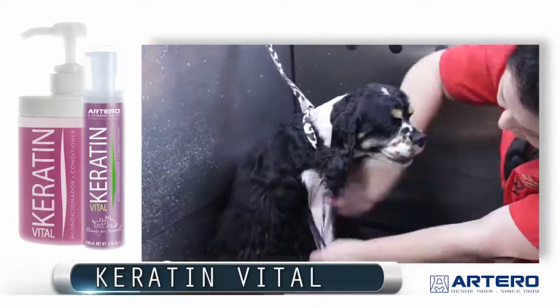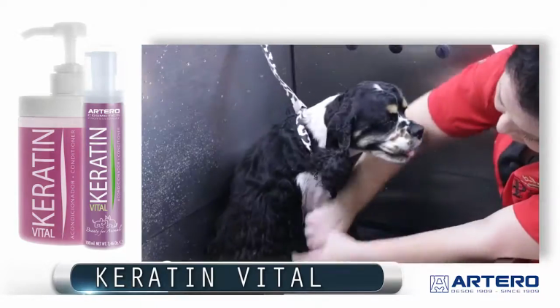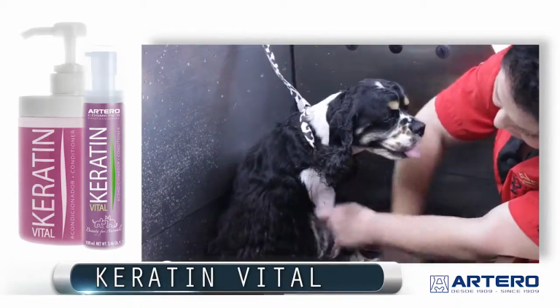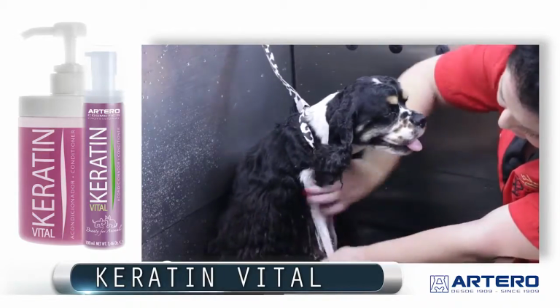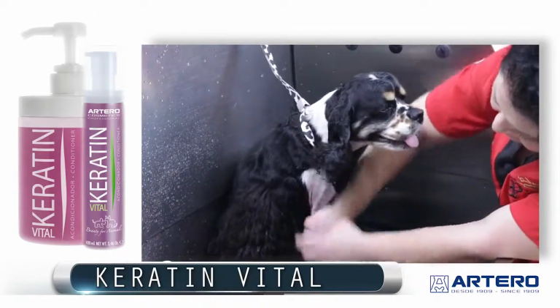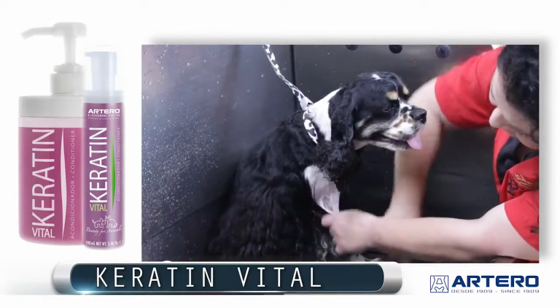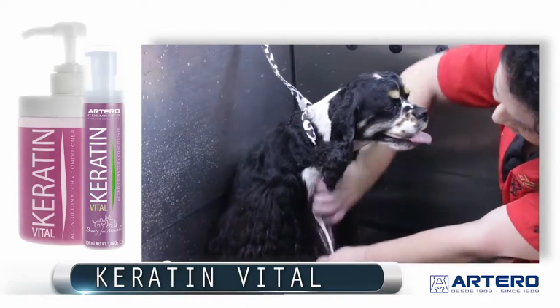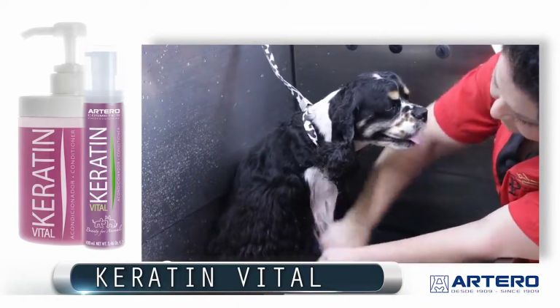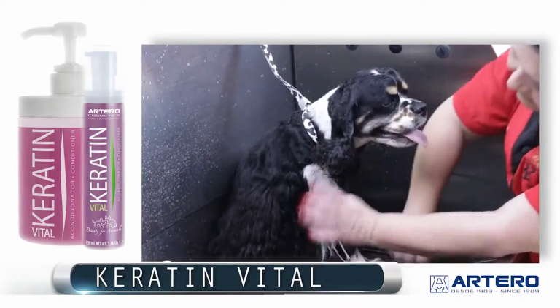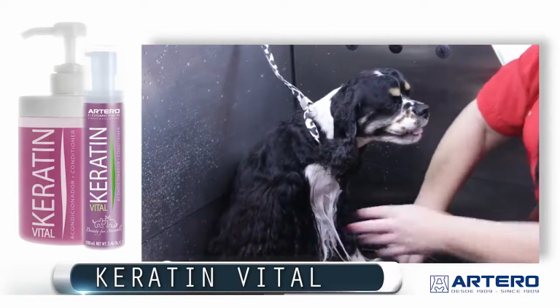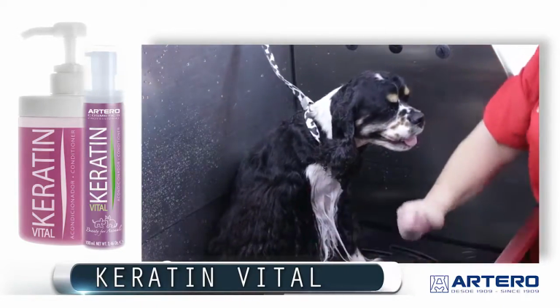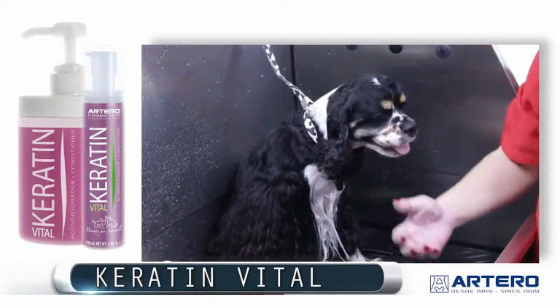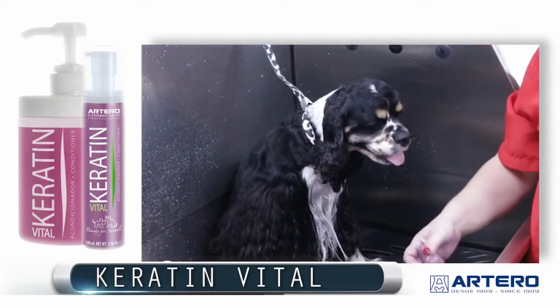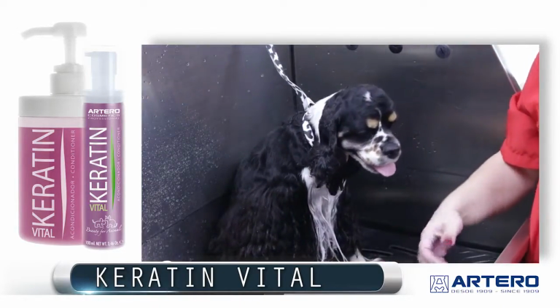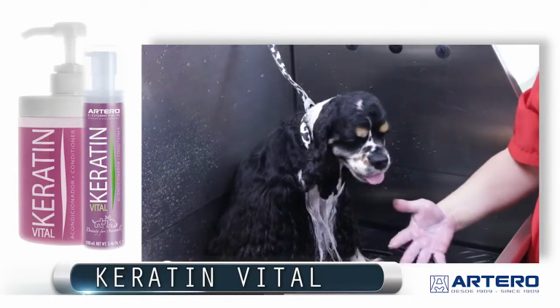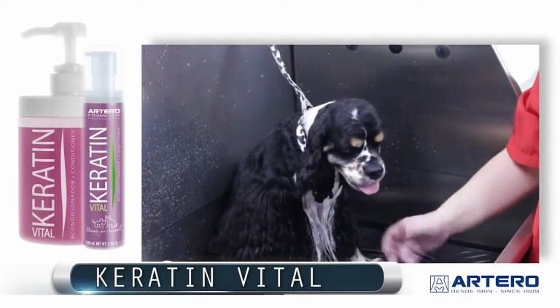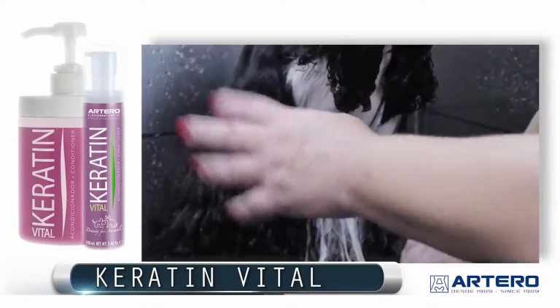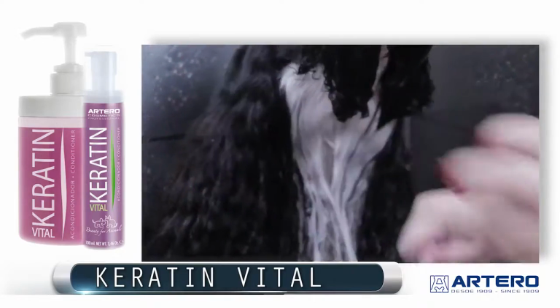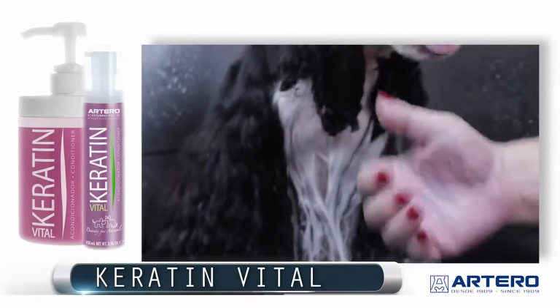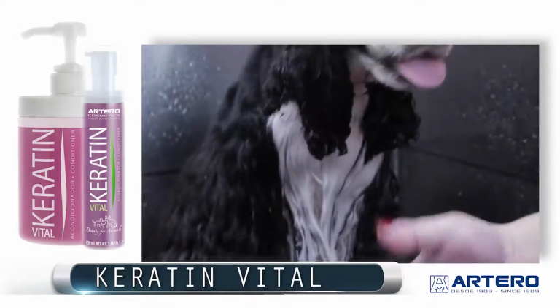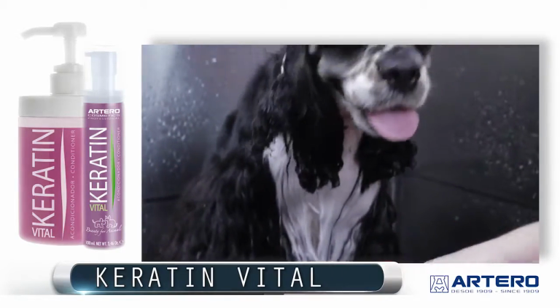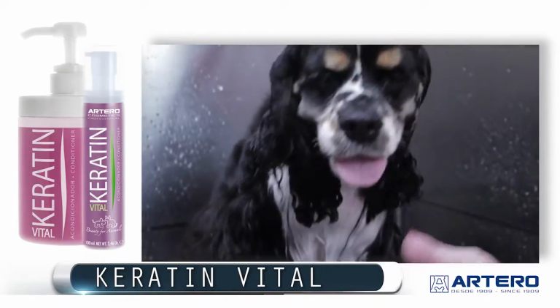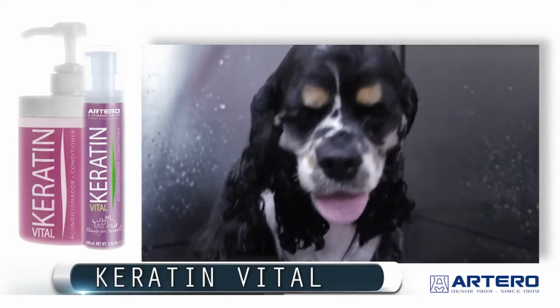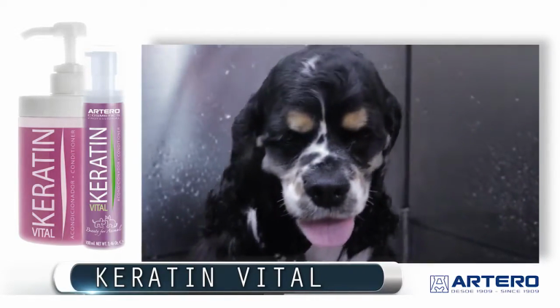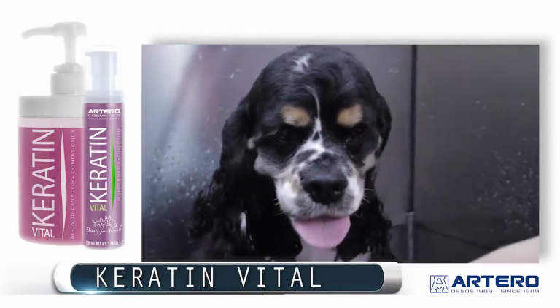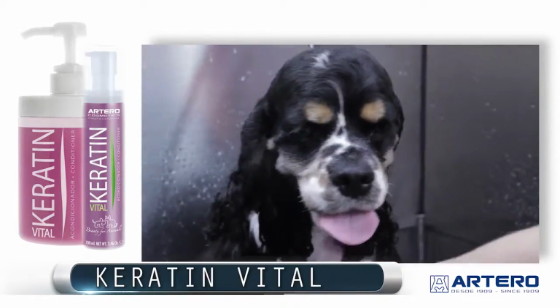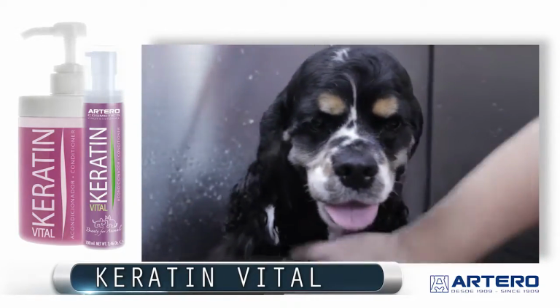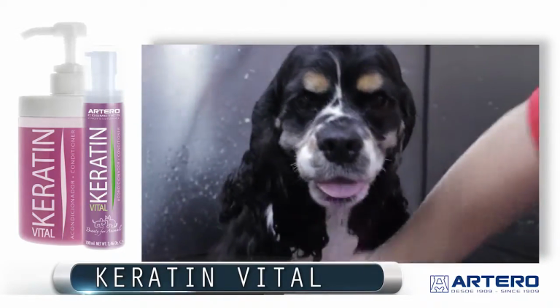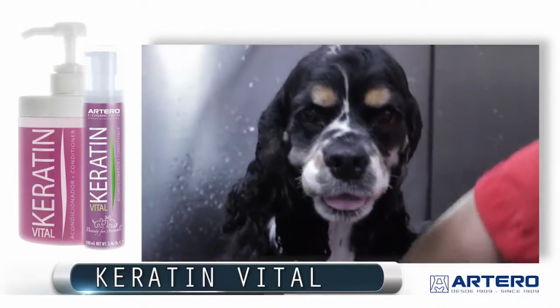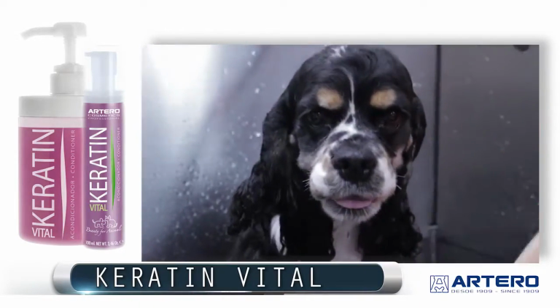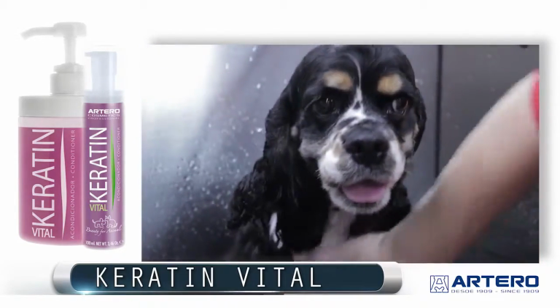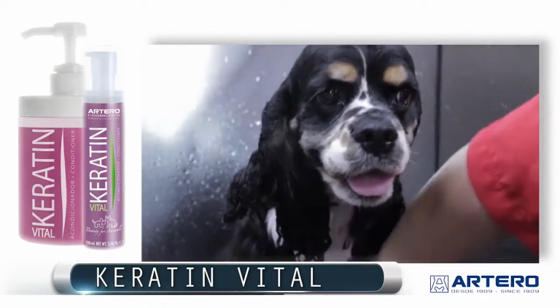If you would like to use Keratin or Terra Keratin Conditioner as a leave-in, put a little less product in the coat than when you're actually going to rinse it.